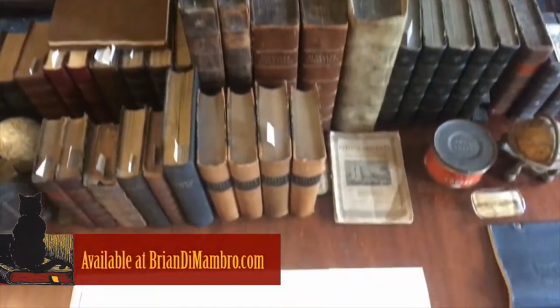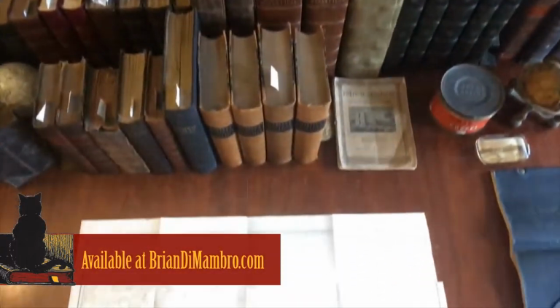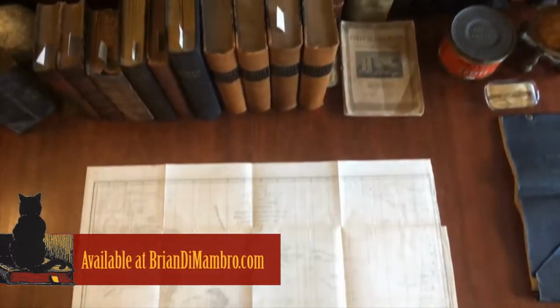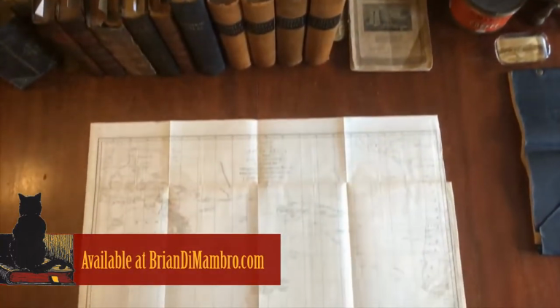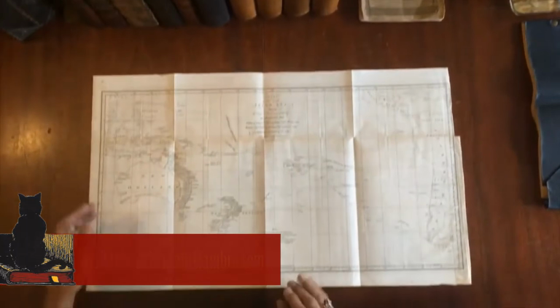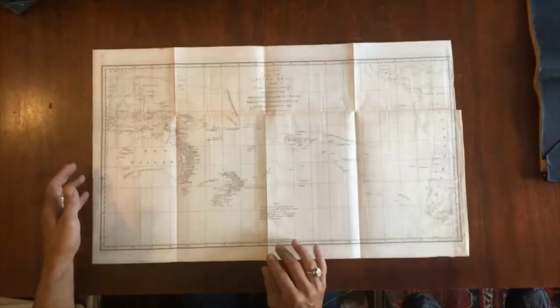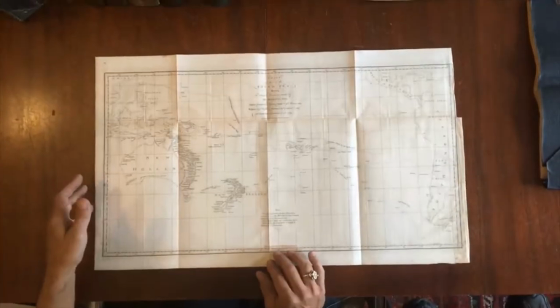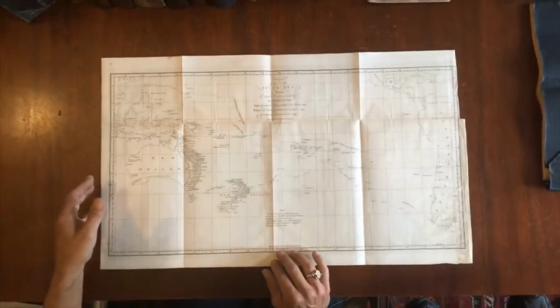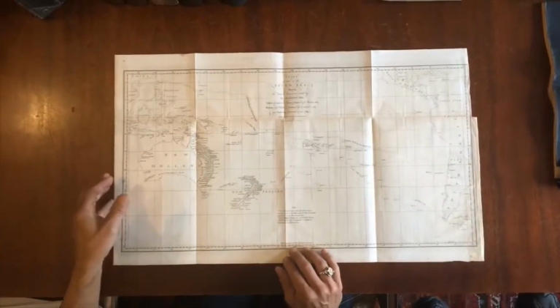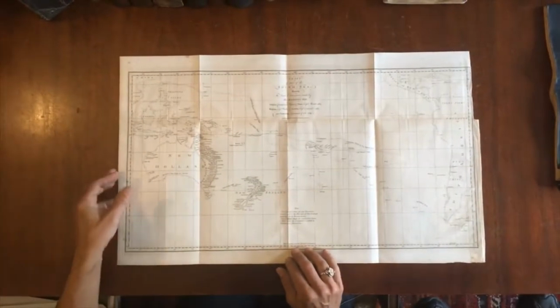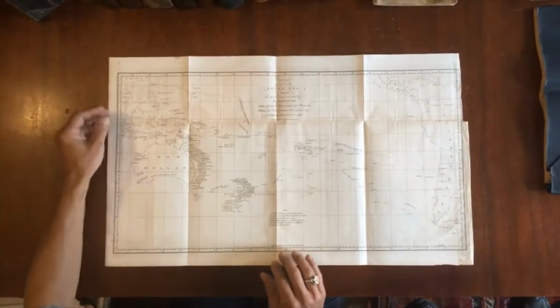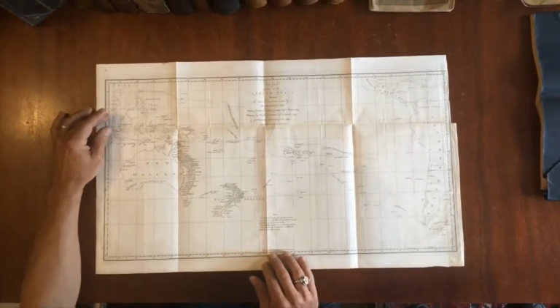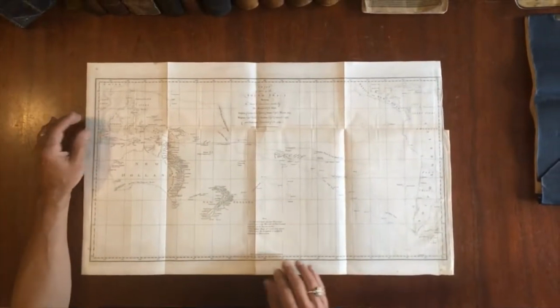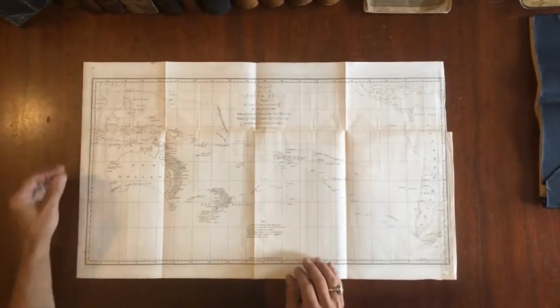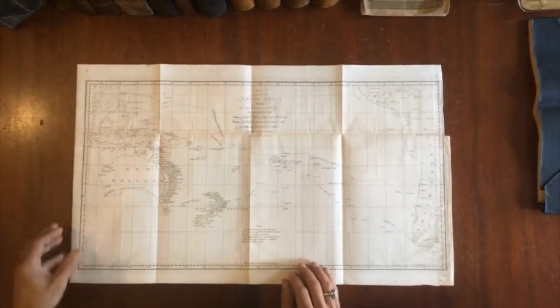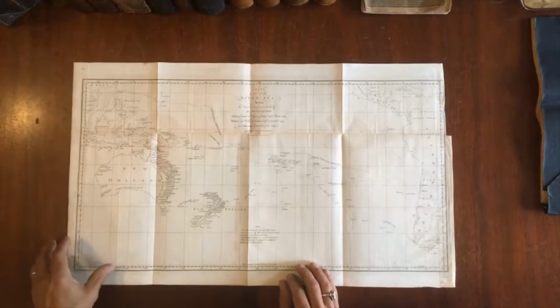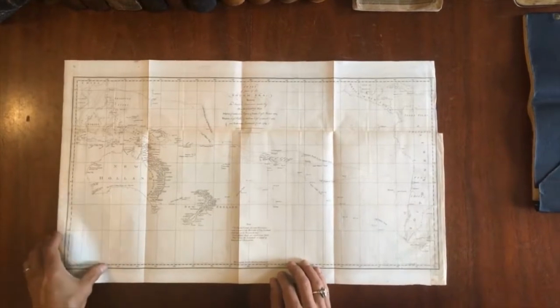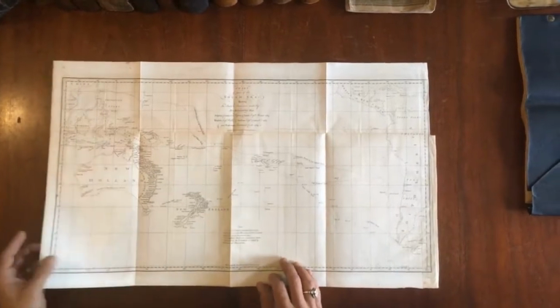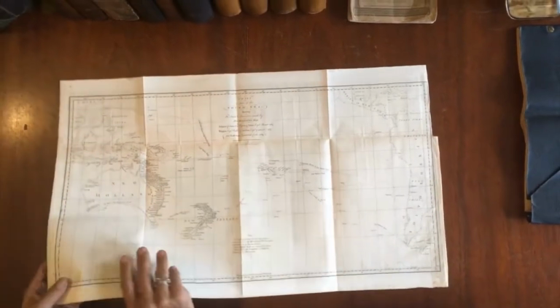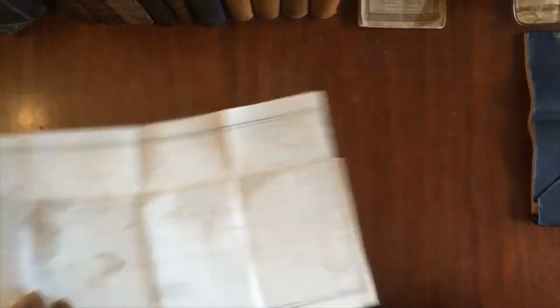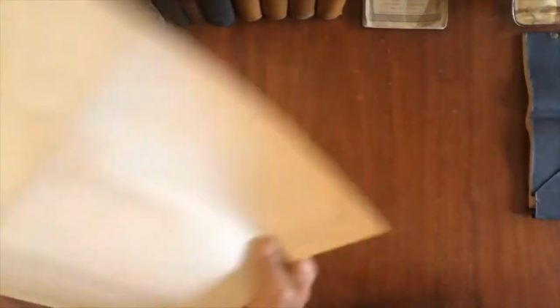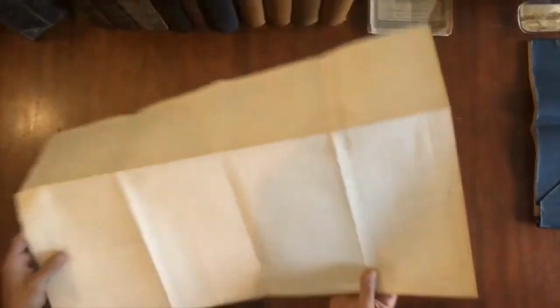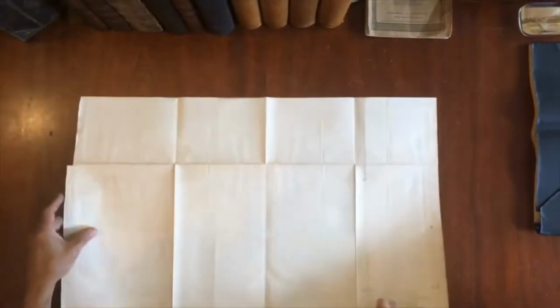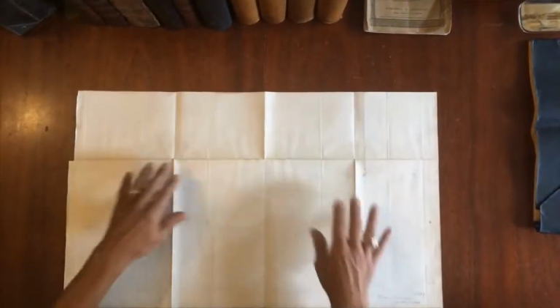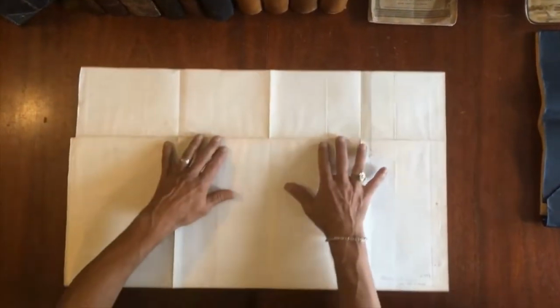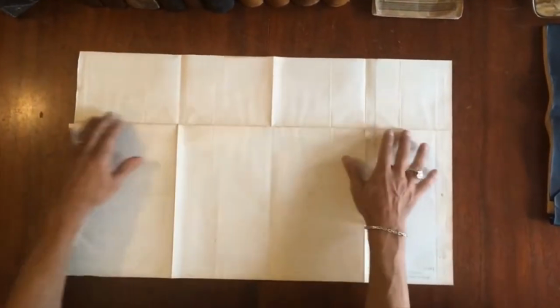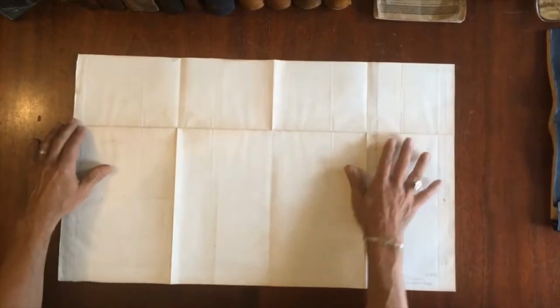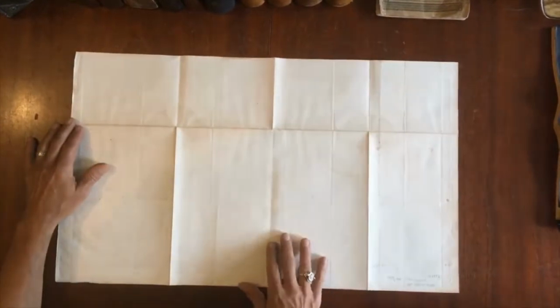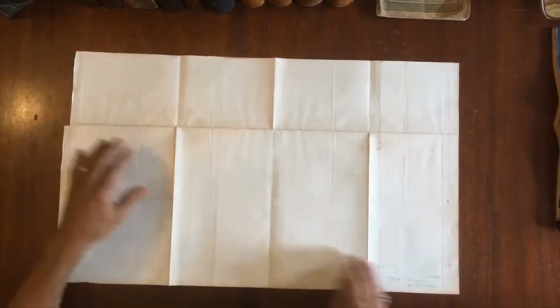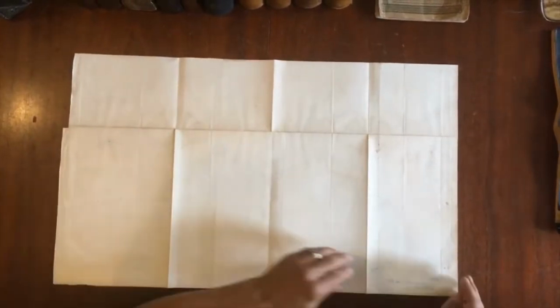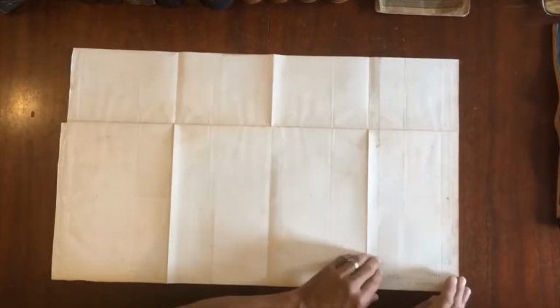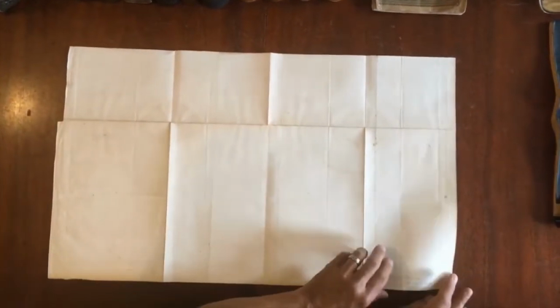Let's examine this 18th century engraved map. It's 1773, issued for Hawksworth's Narrative of Voyages. You can see it has the original fold lines, done in London.